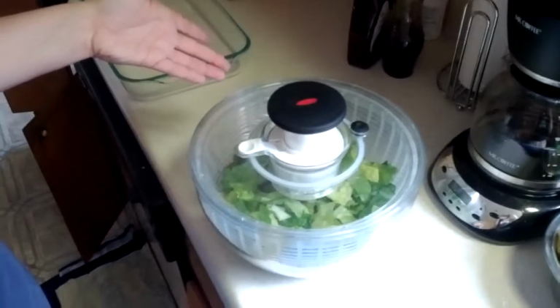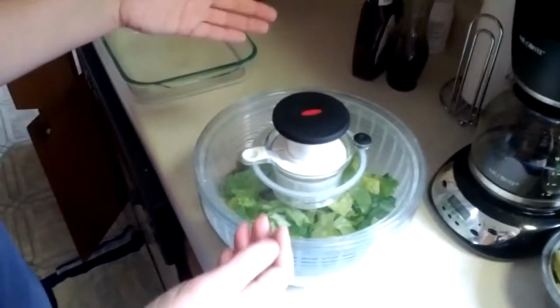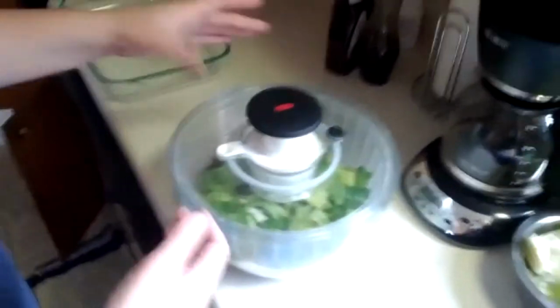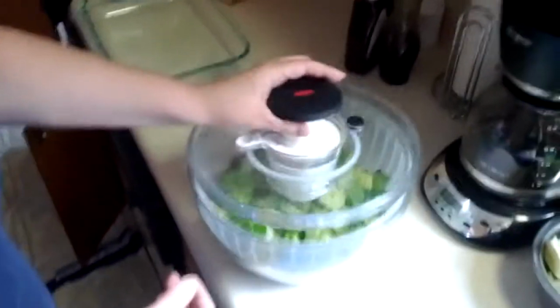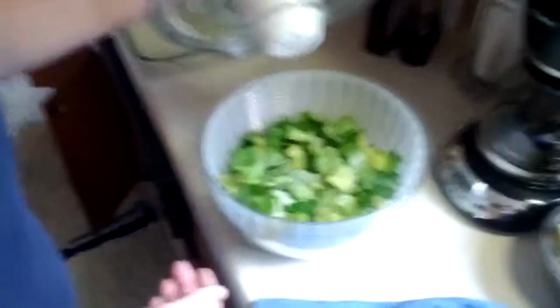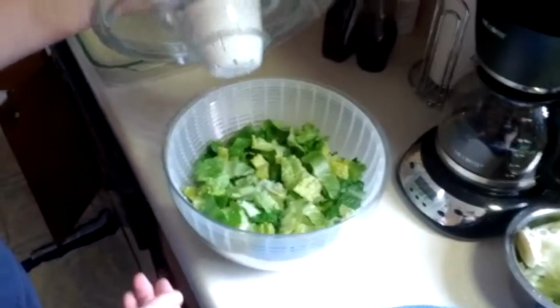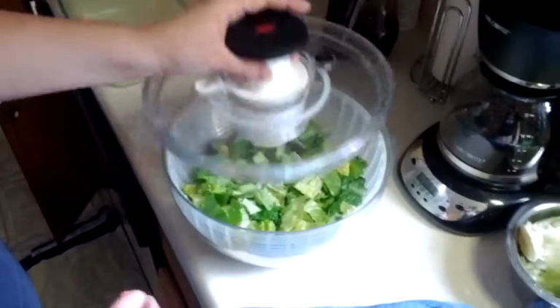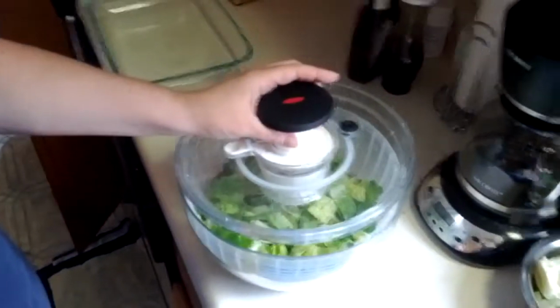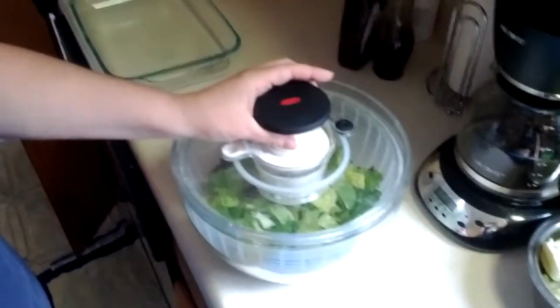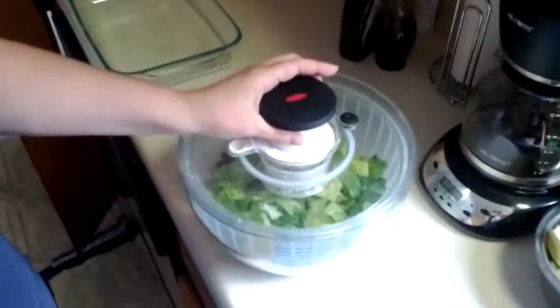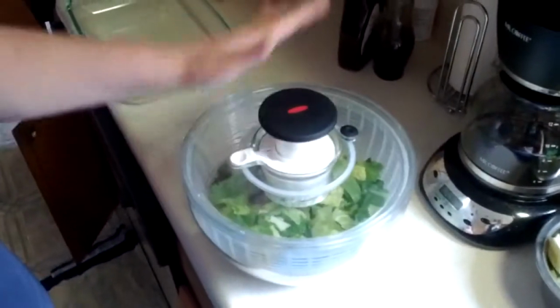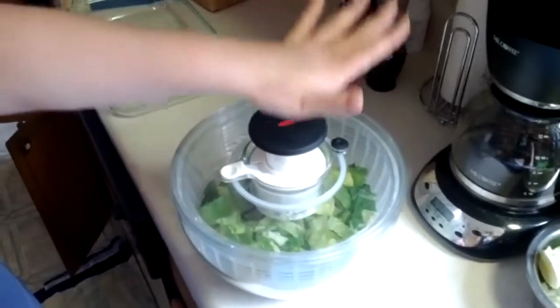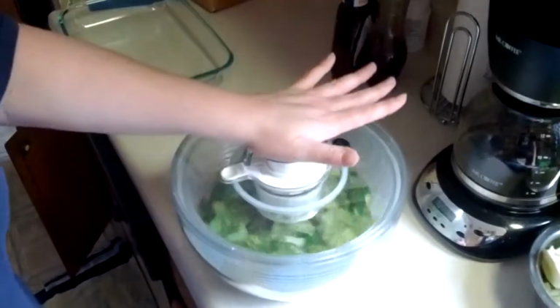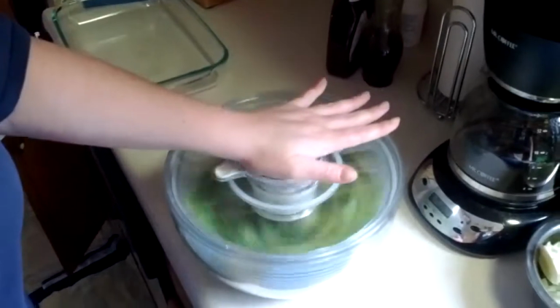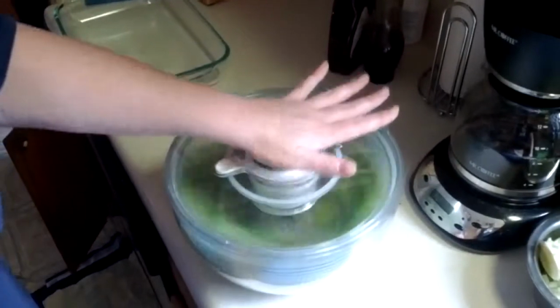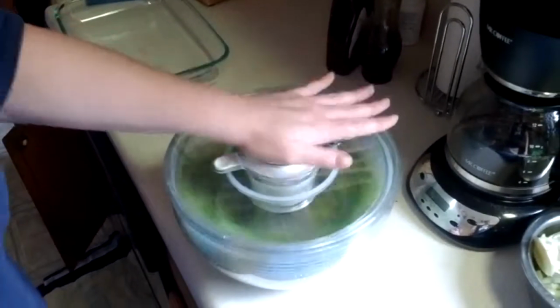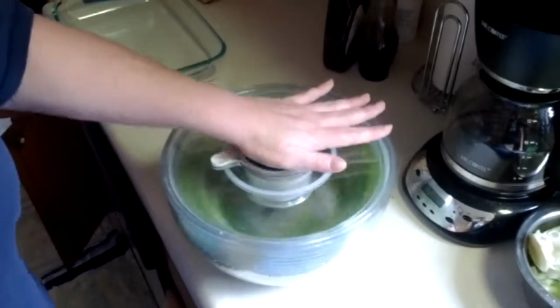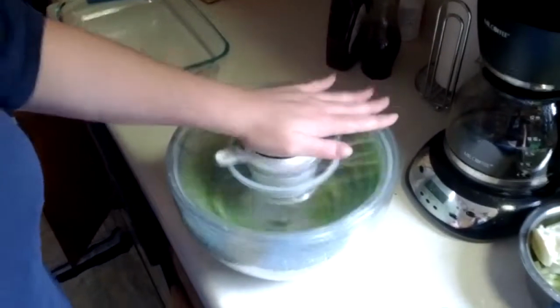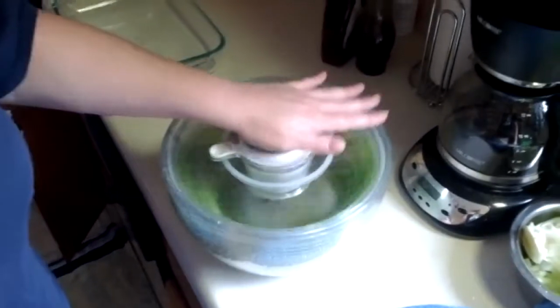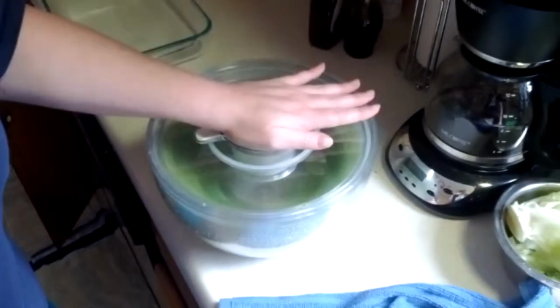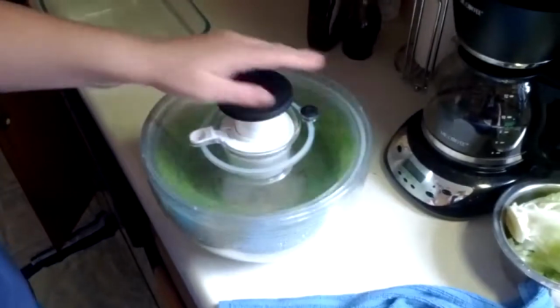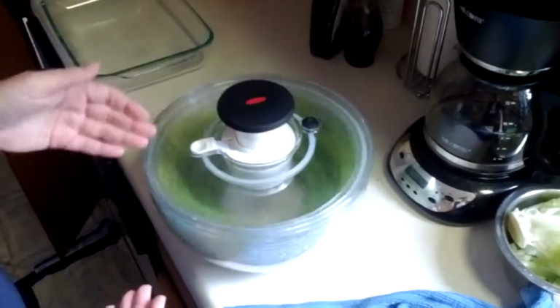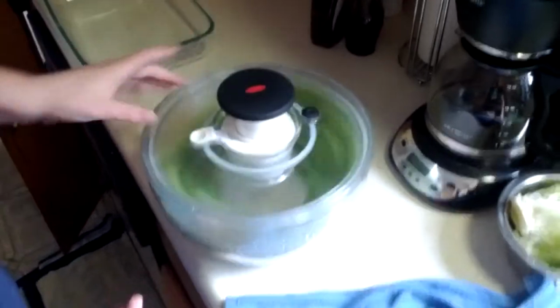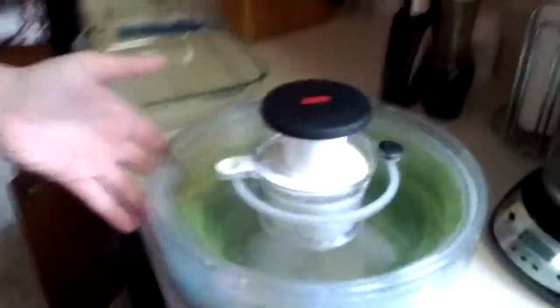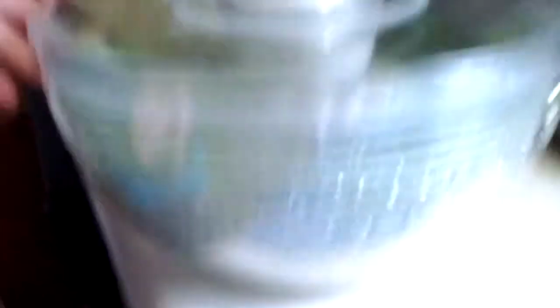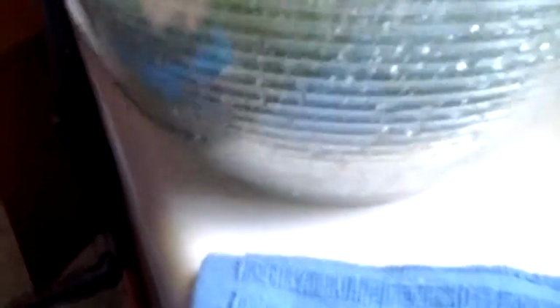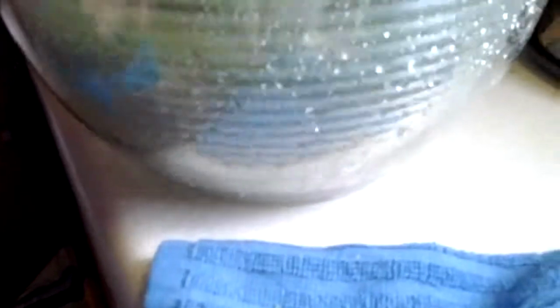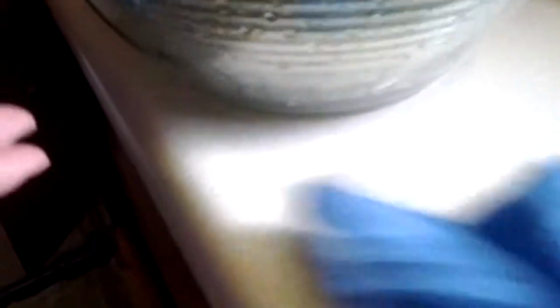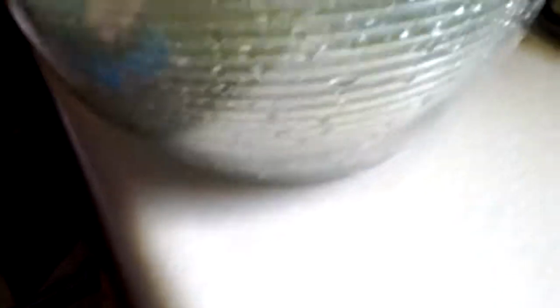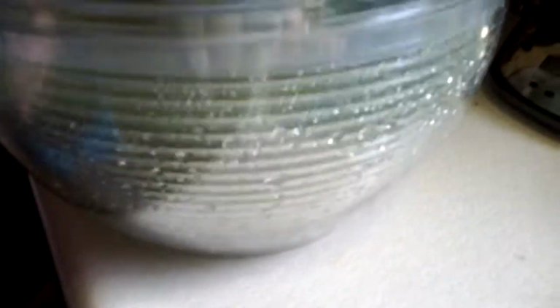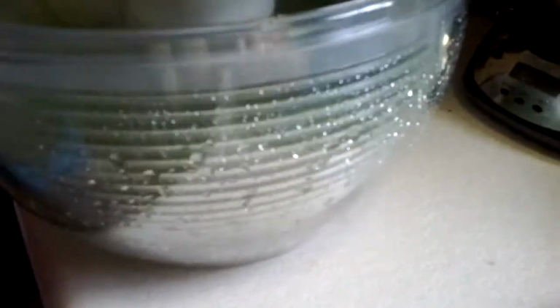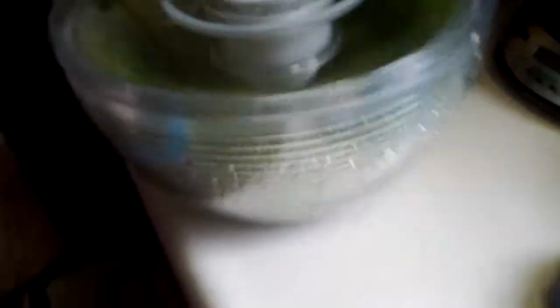And what do you do to make it work? You put the lettuce in, all nice and wet. And then you hit the top a couple of times. And you can see, with centrifugal force, that there's water on the outside as the salad spins.